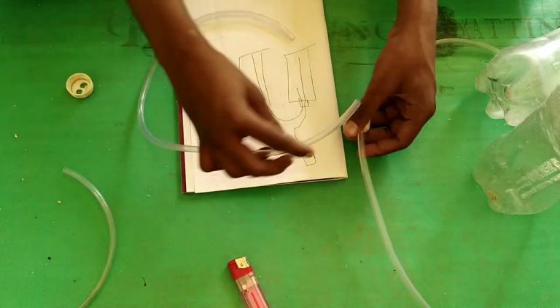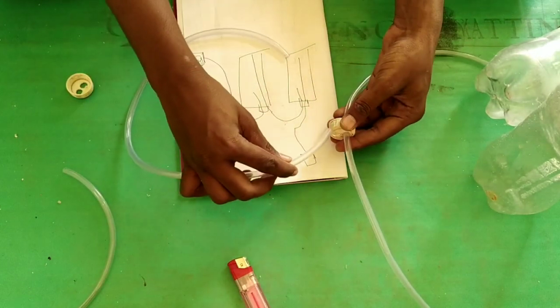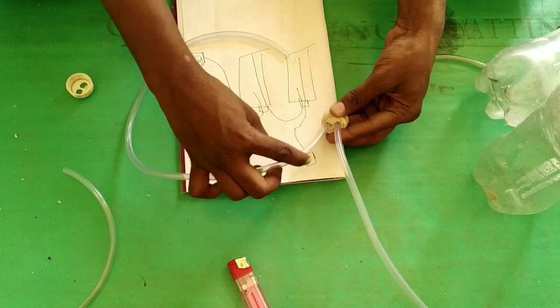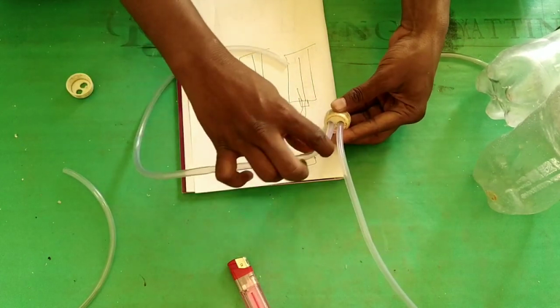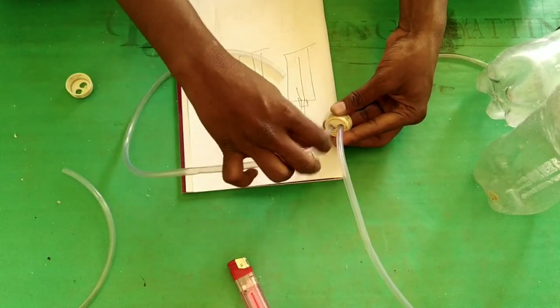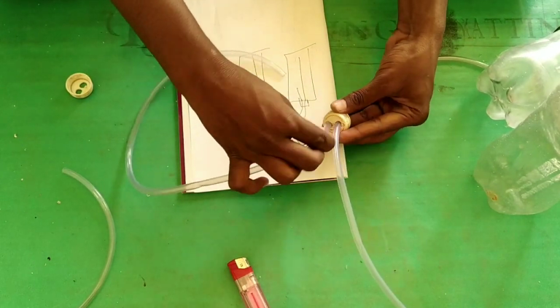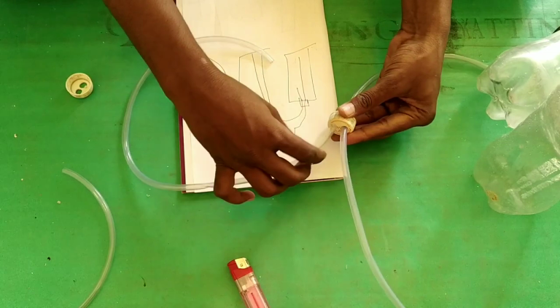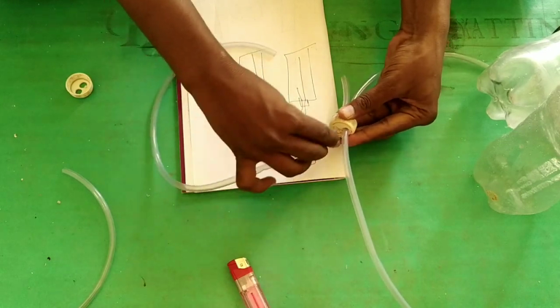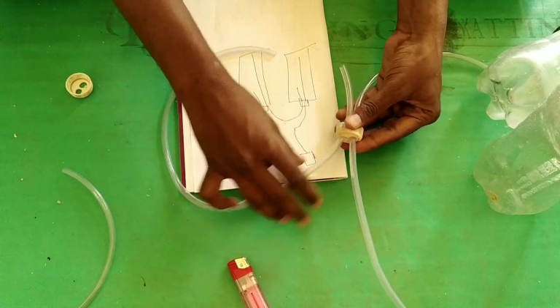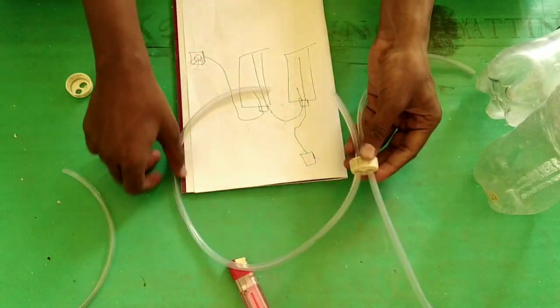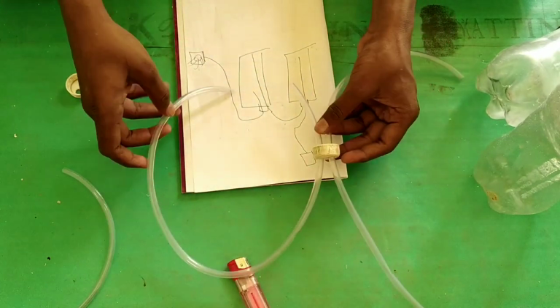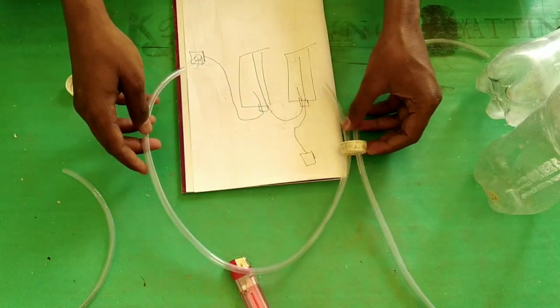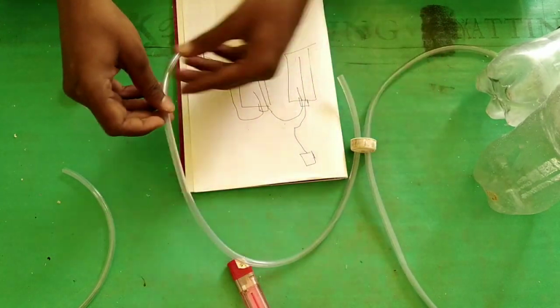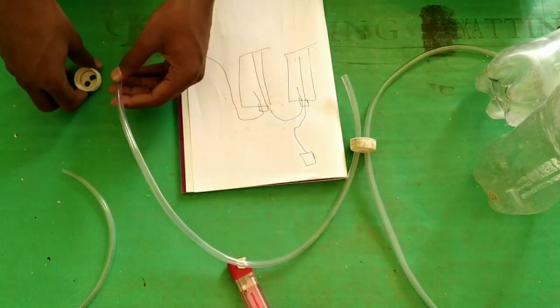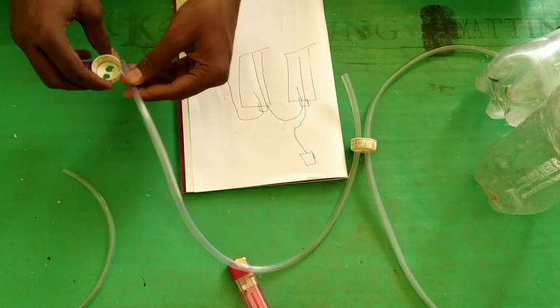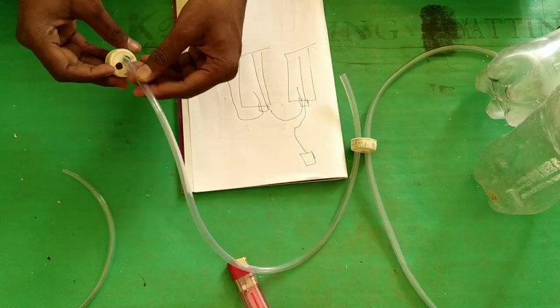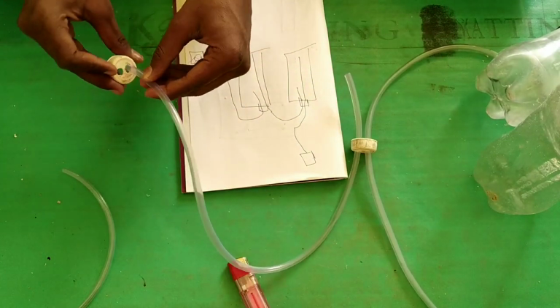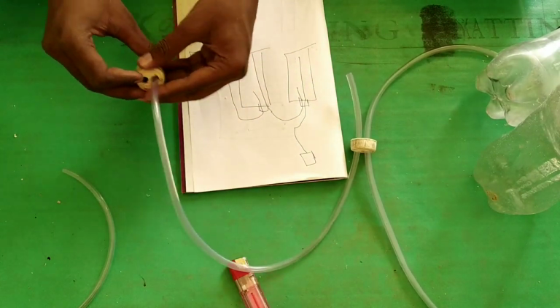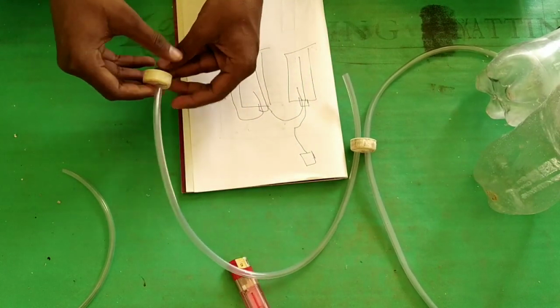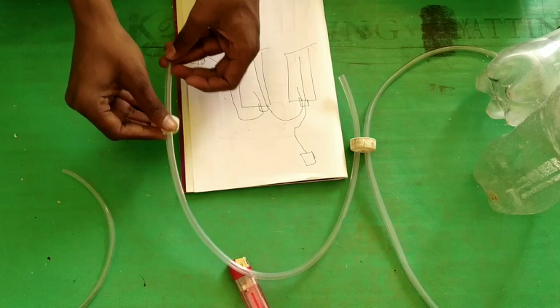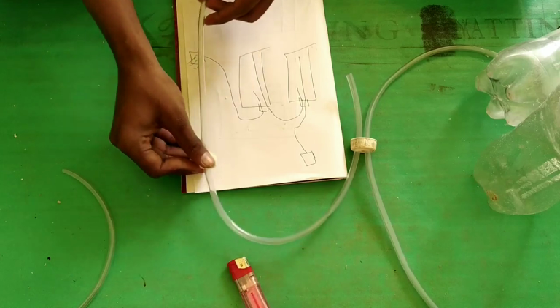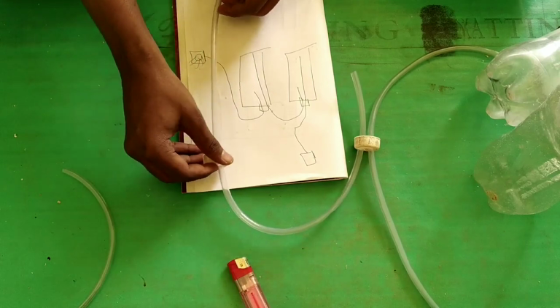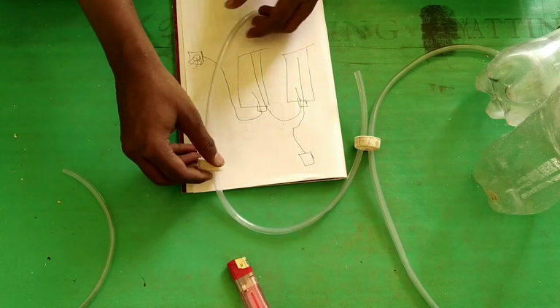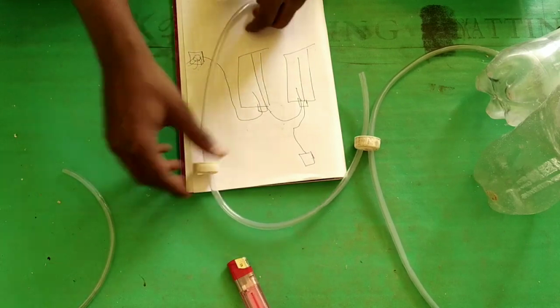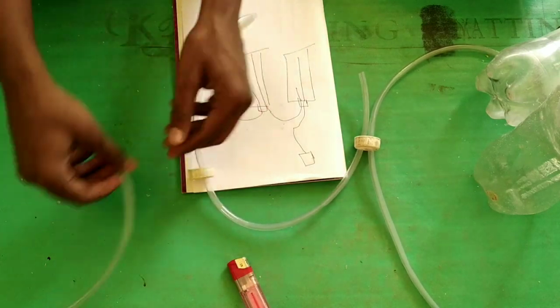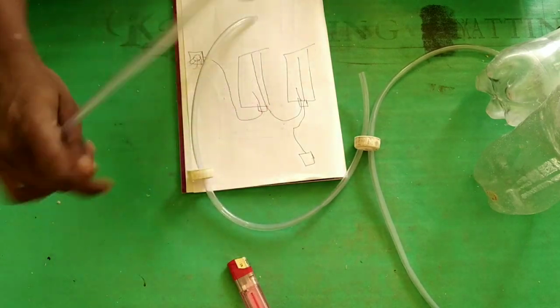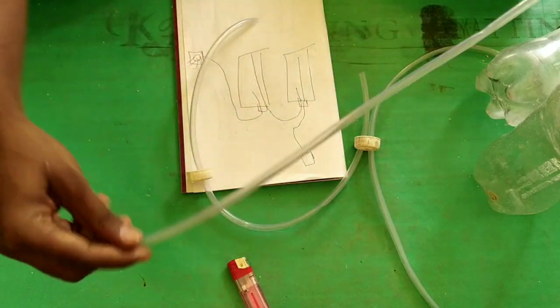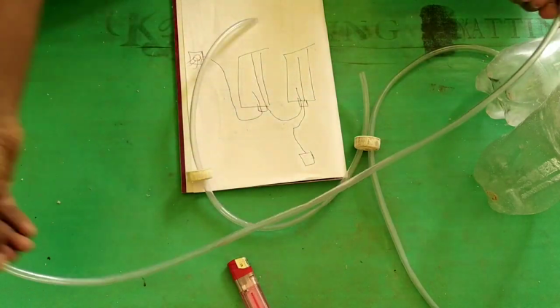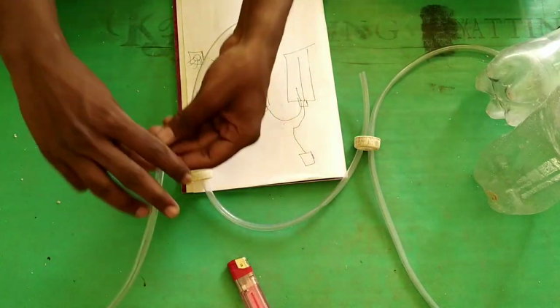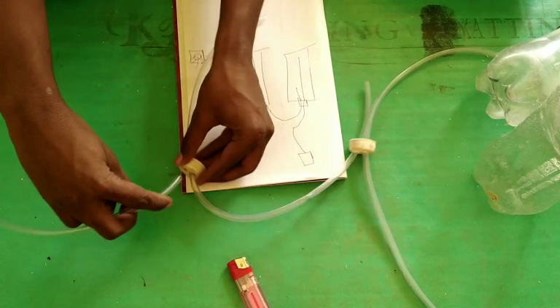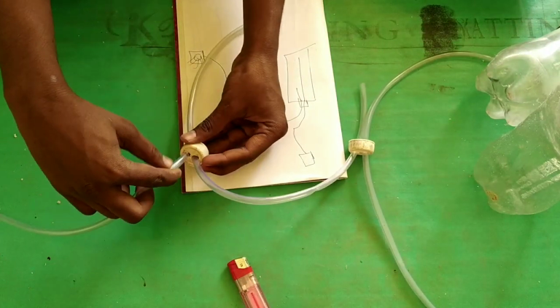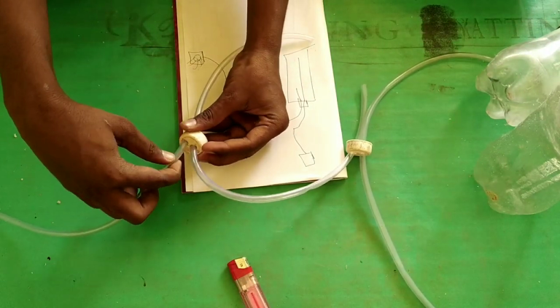There is a metal foil. It's neat and nice. If you have metal foil, it looks like this. It's really cool.